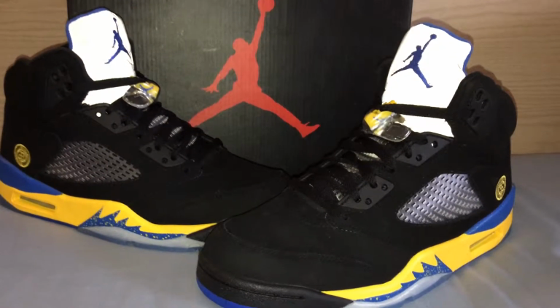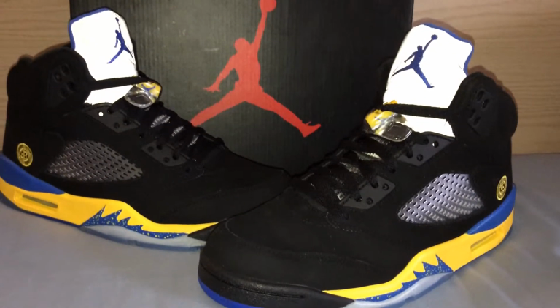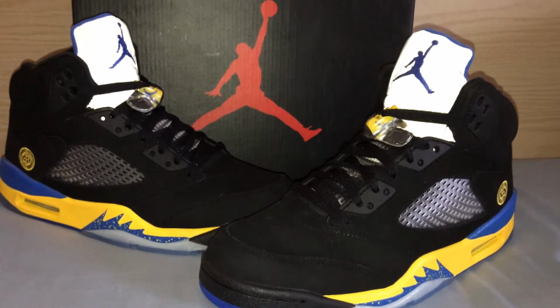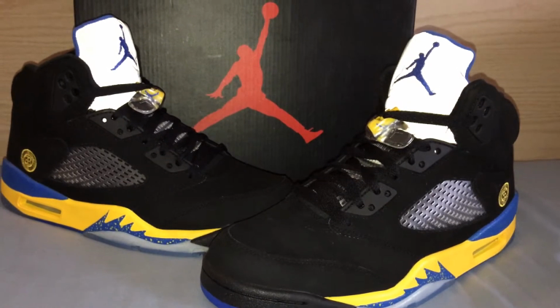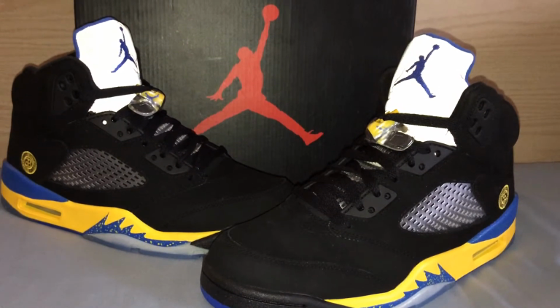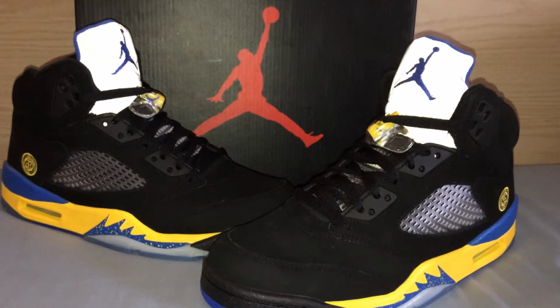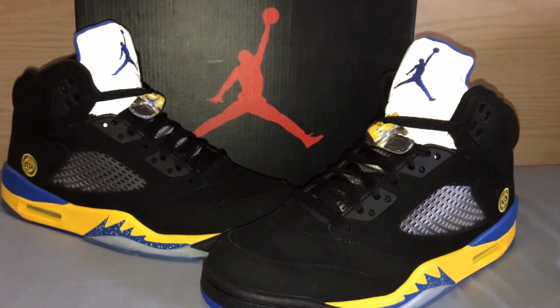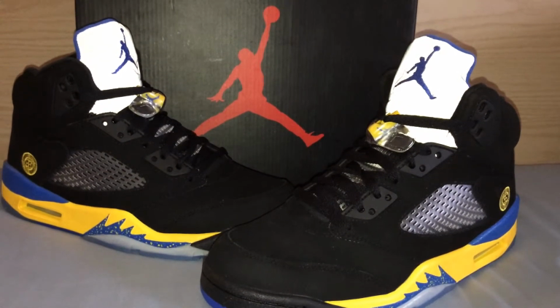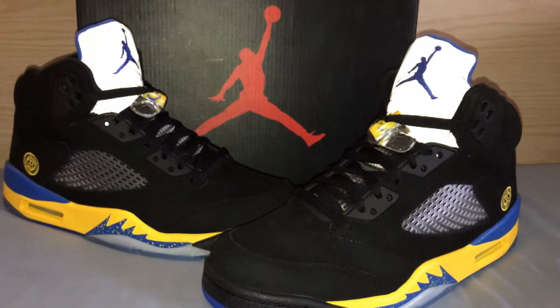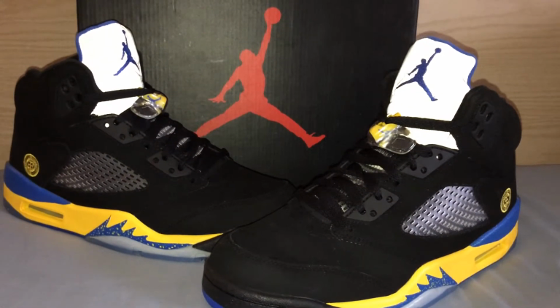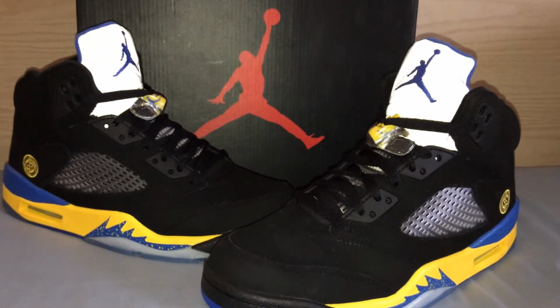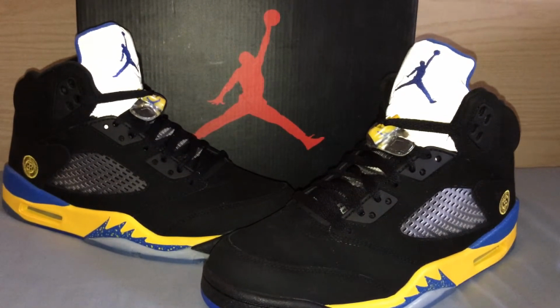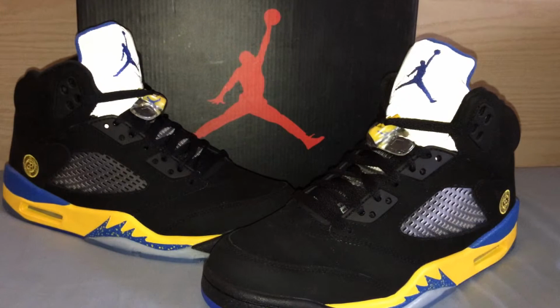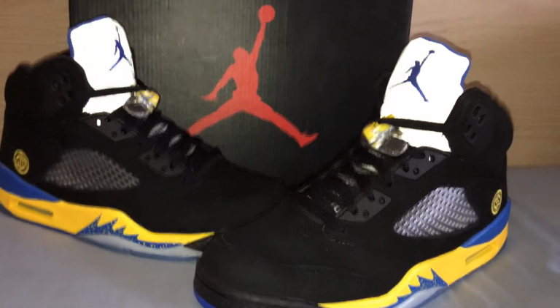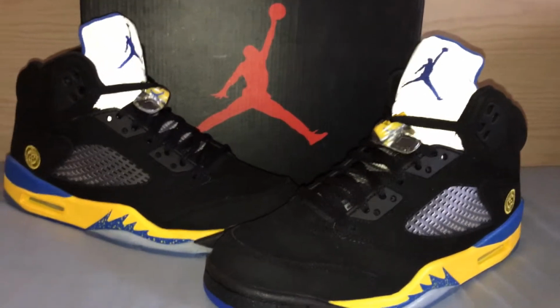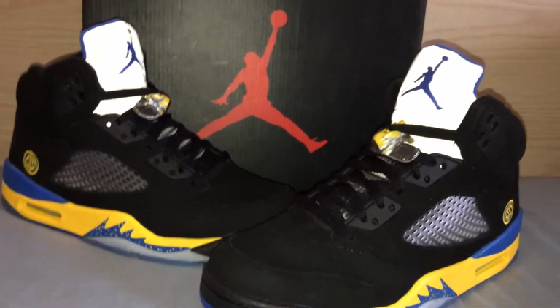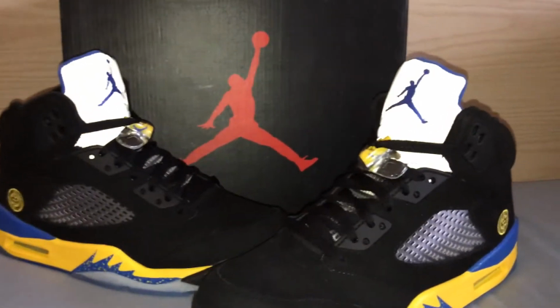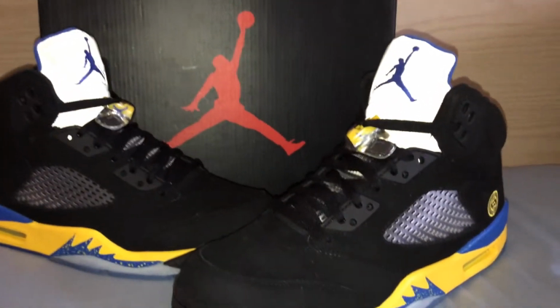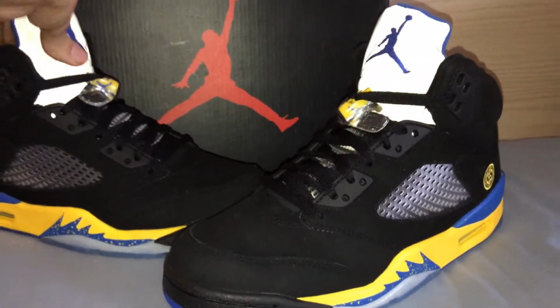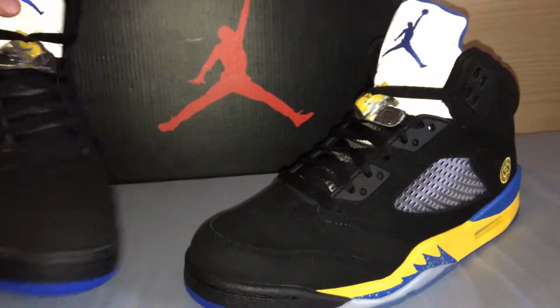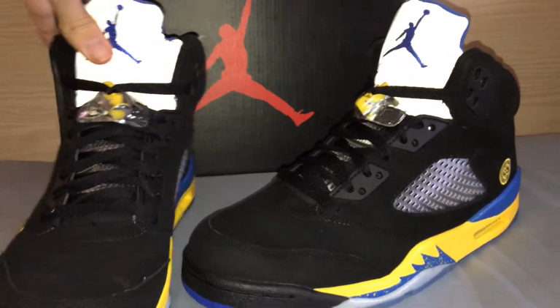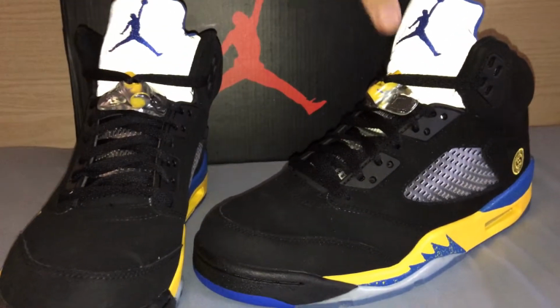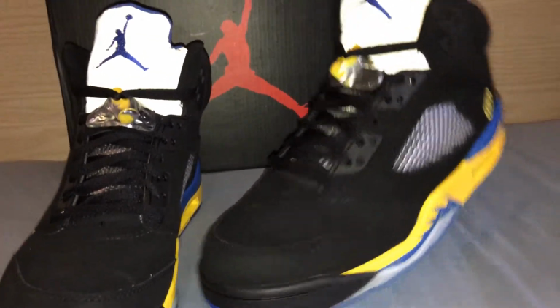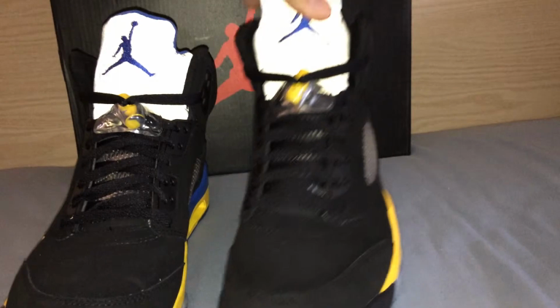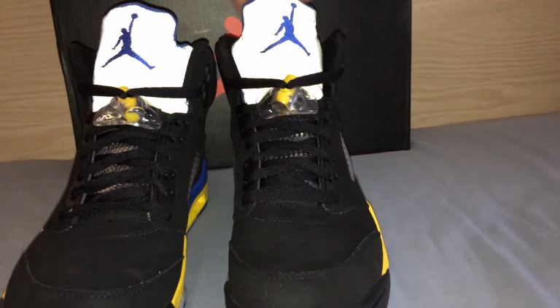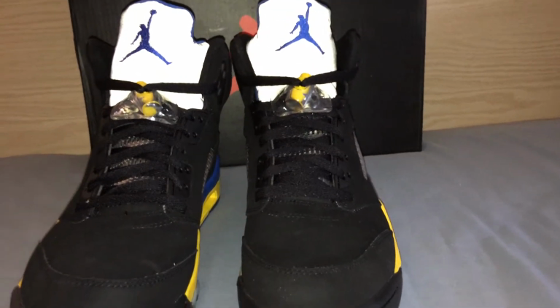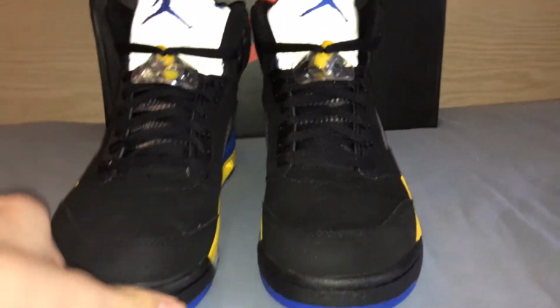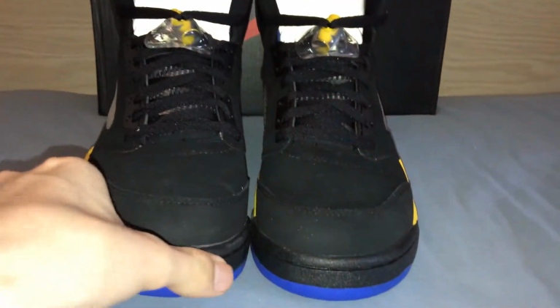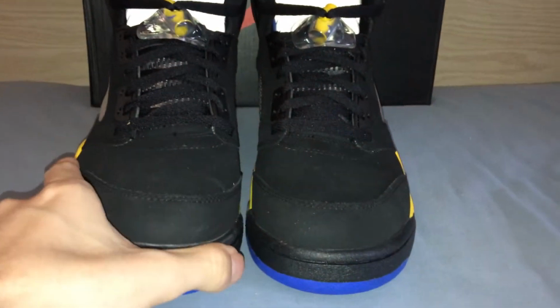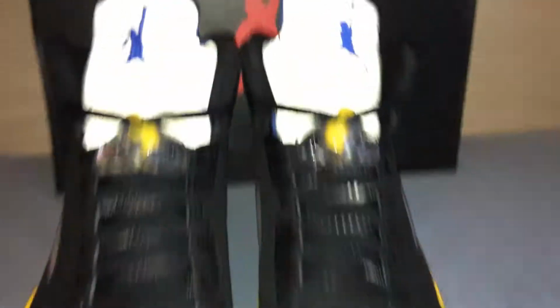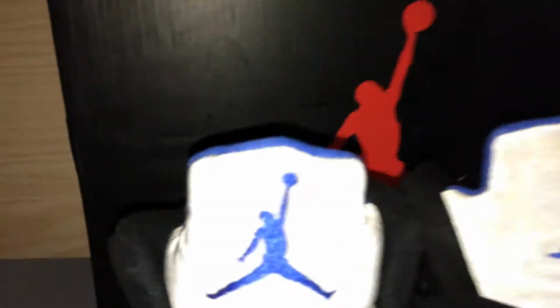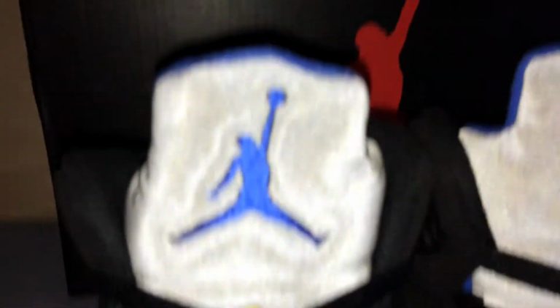I have the flash on so you can definitely see them reflective tongues. I also have the Perfects and a review on them — go check them out so you can see the differences. The quality on these Super Perfects is 10 times better than the Perfects, especially the tongues.